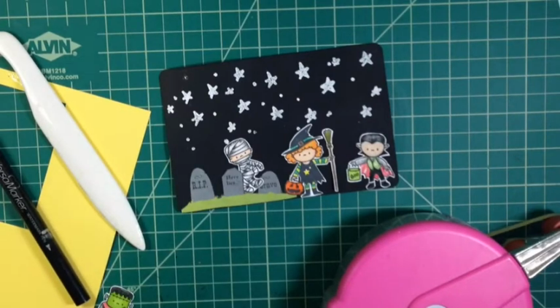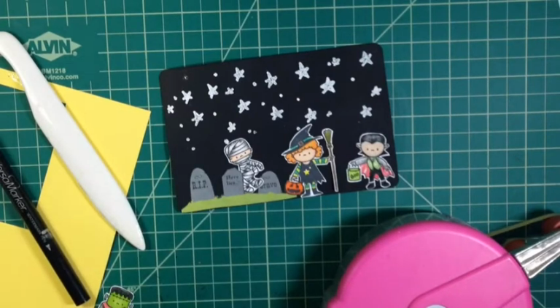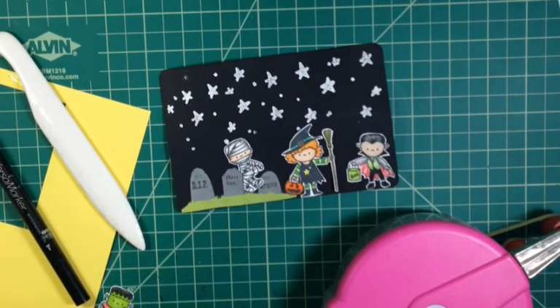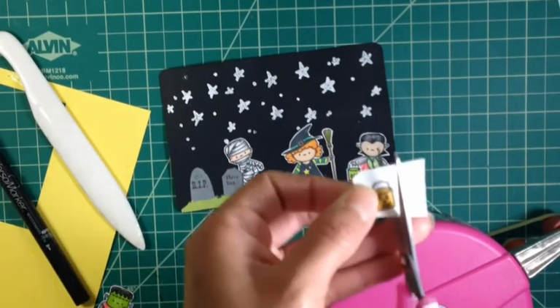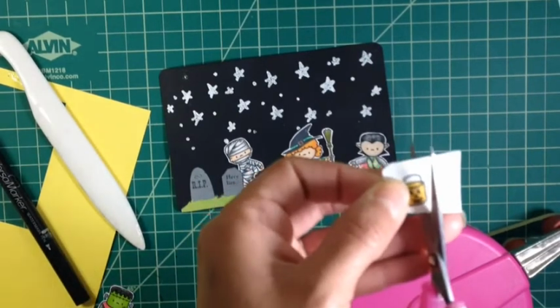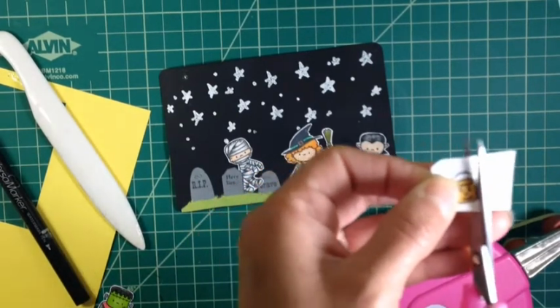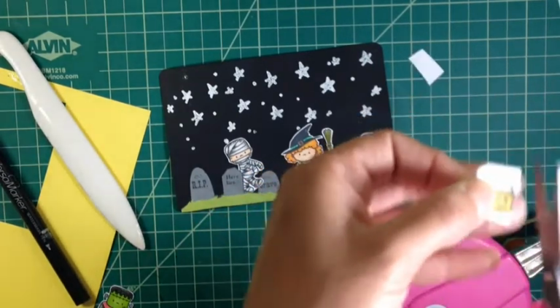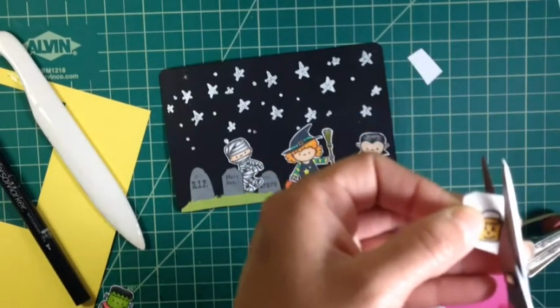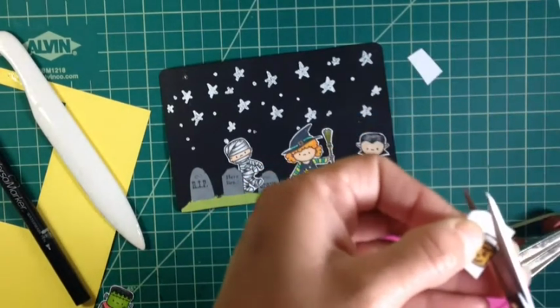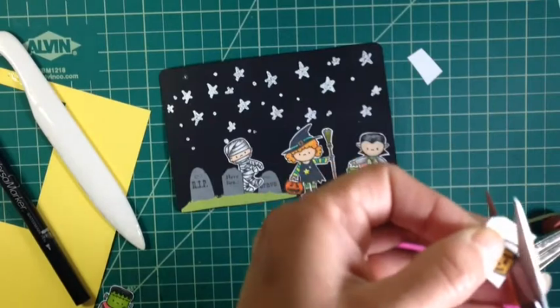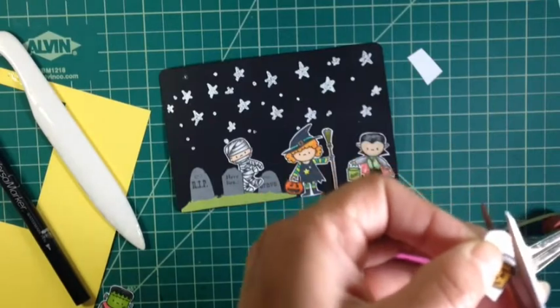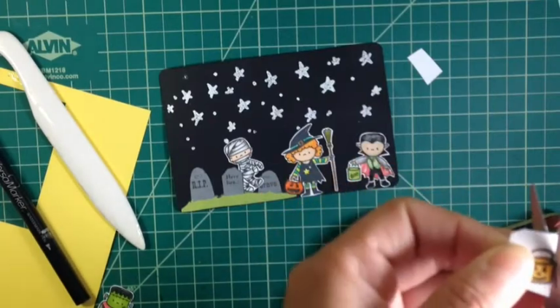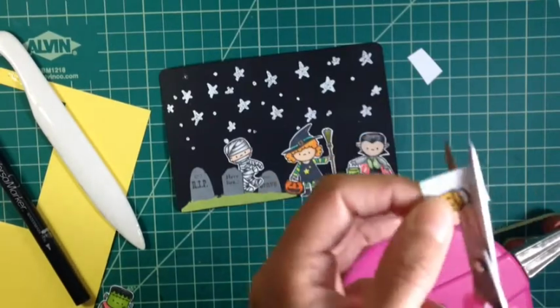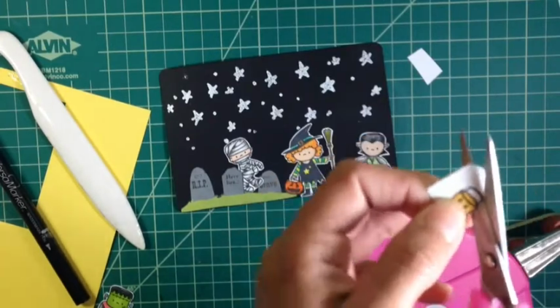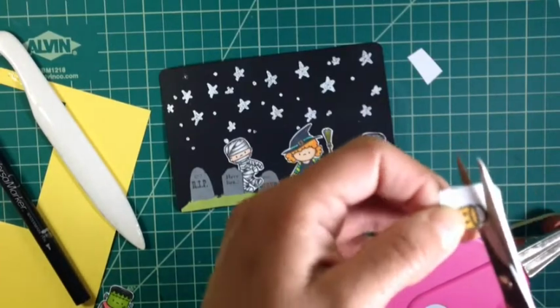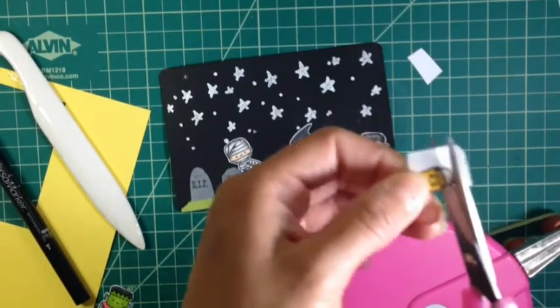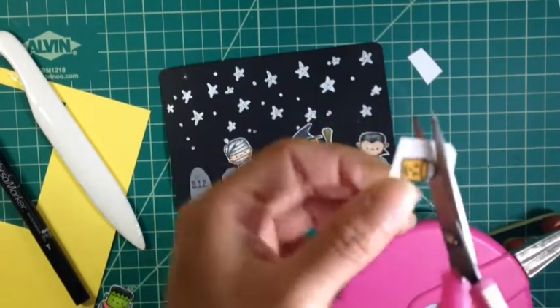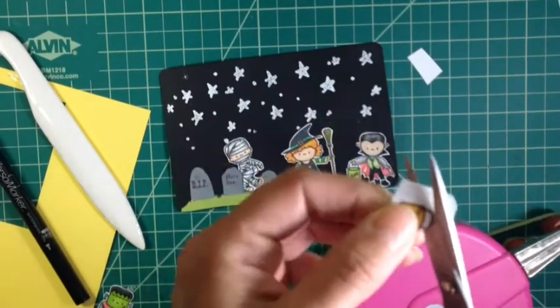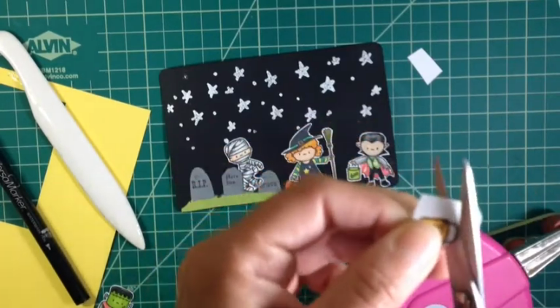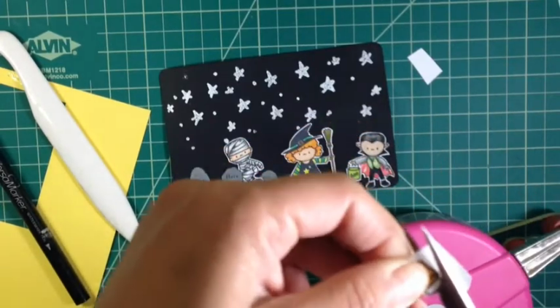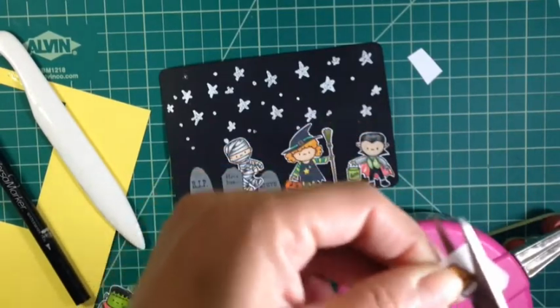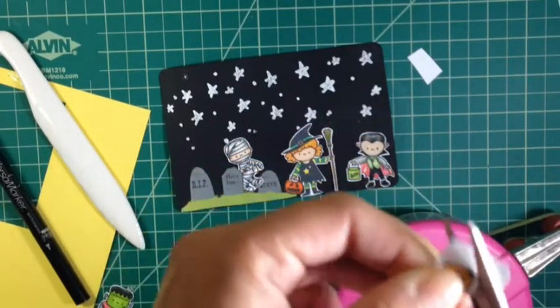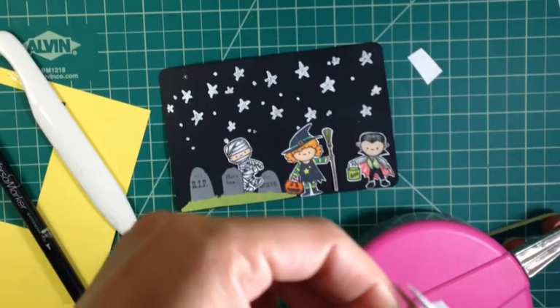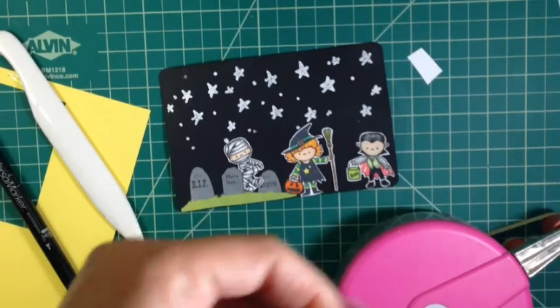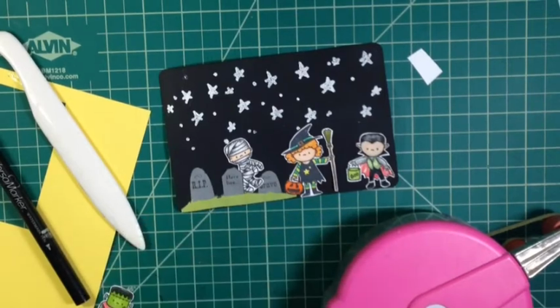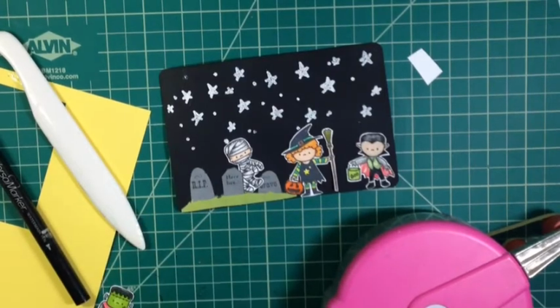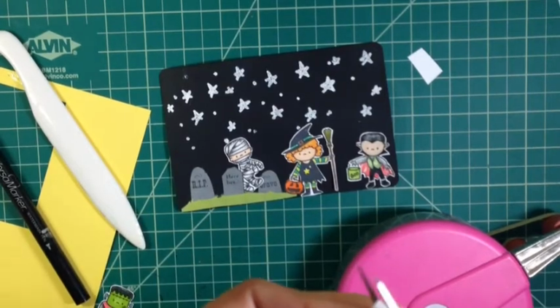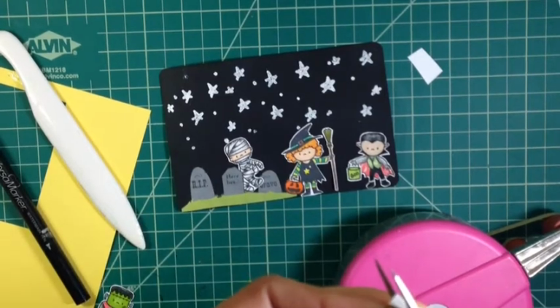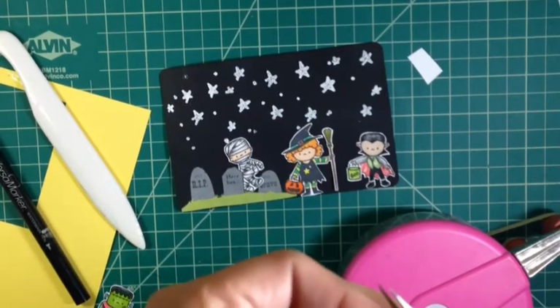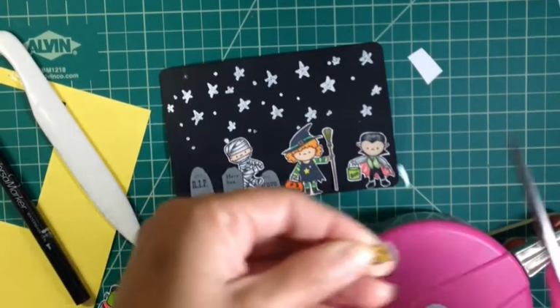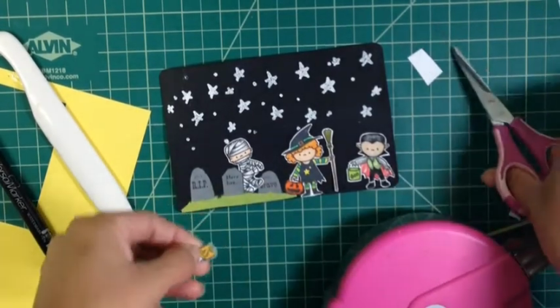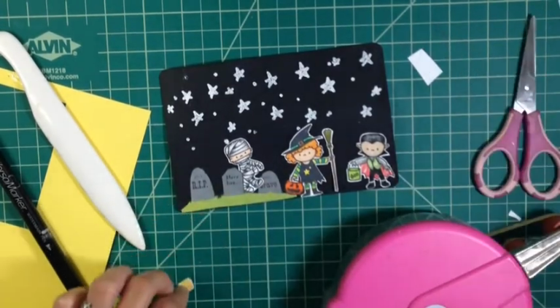I love the little mummy — he's so cute. And here I'm just going to cut out his little pail, which I ended up drawing a little pumpkin on it, and I'm cutting it out.